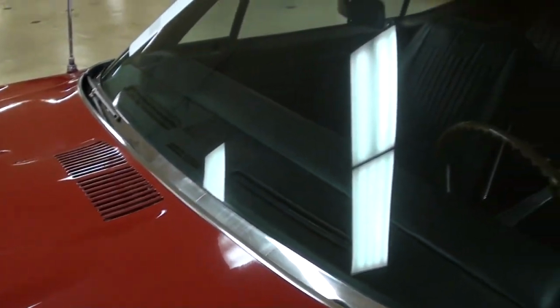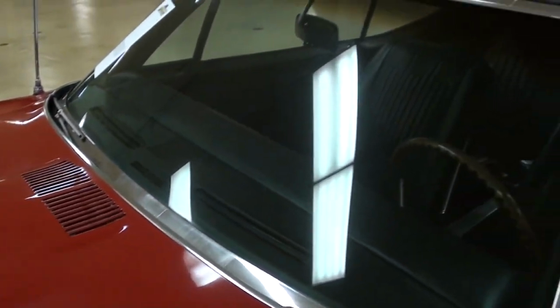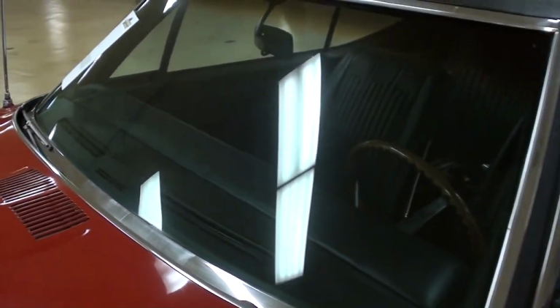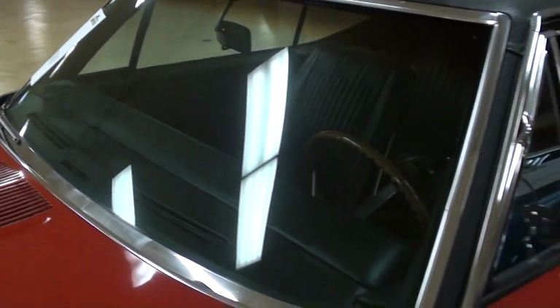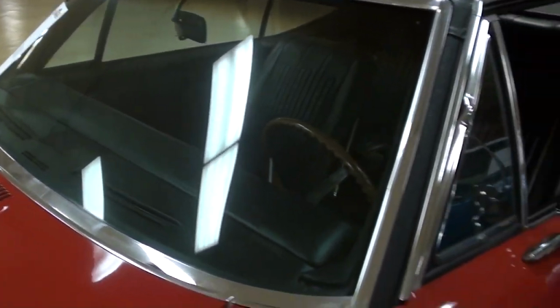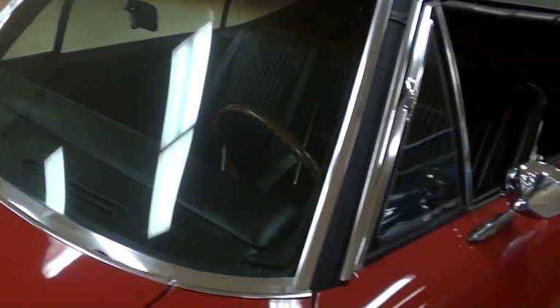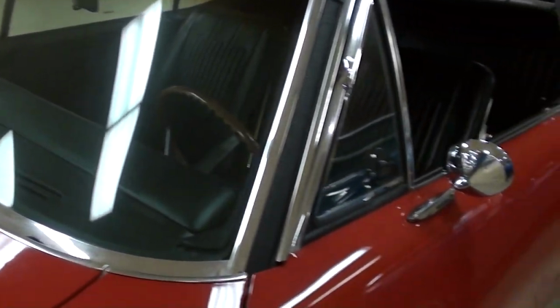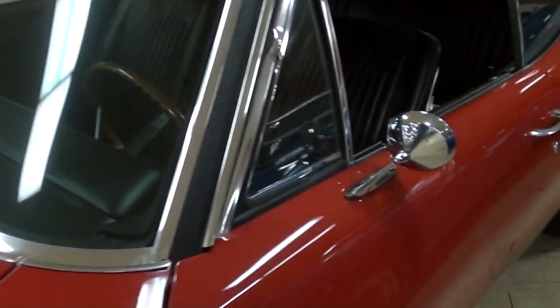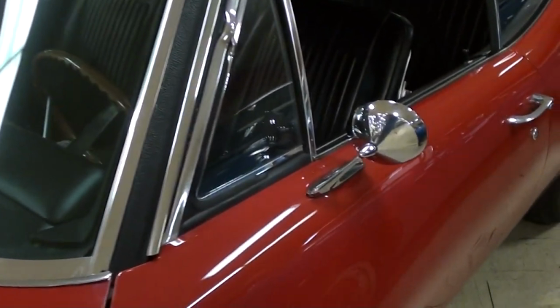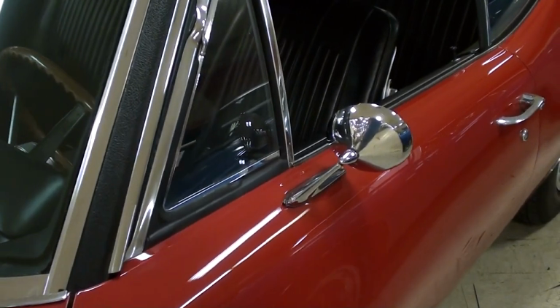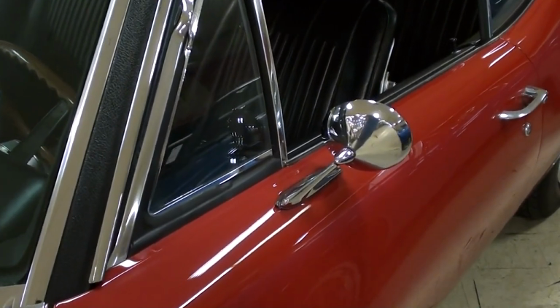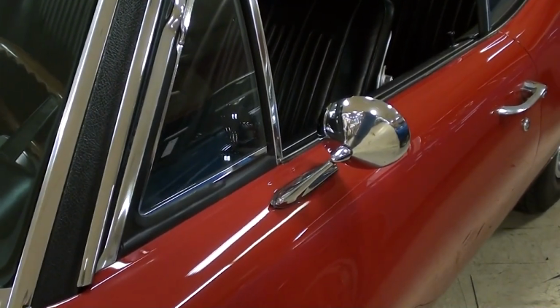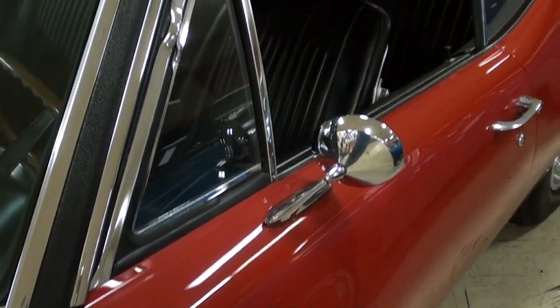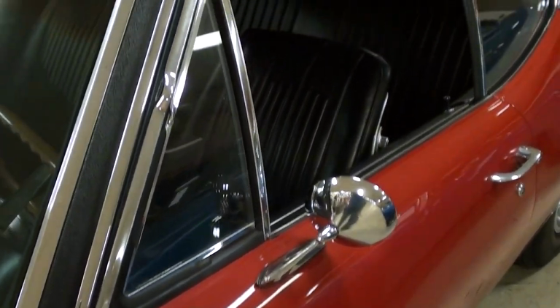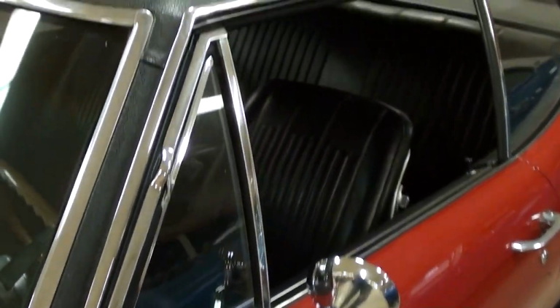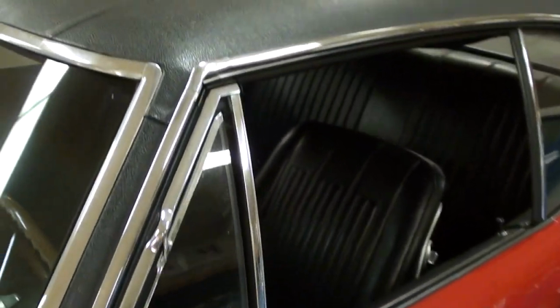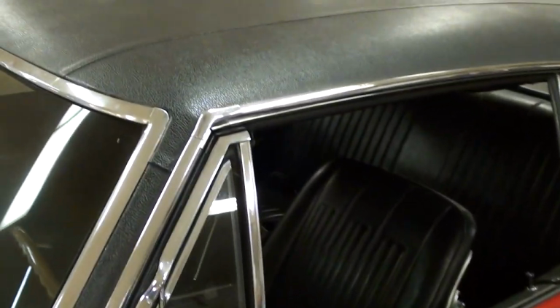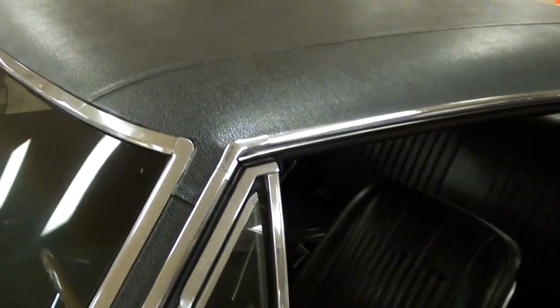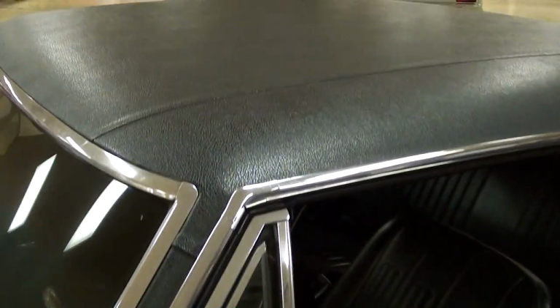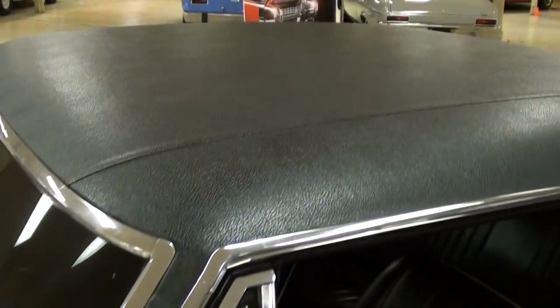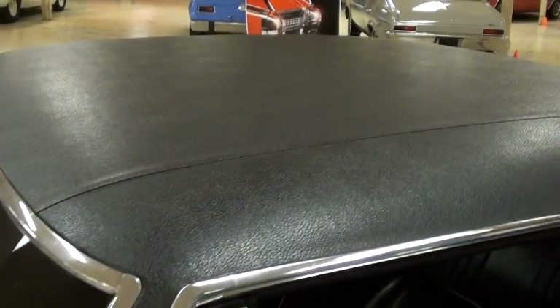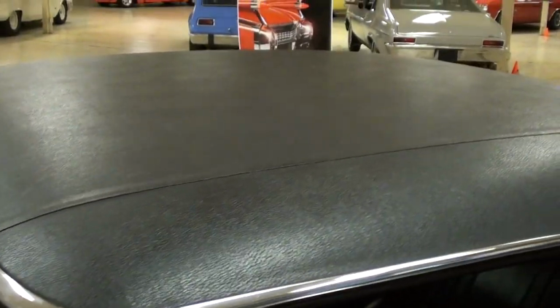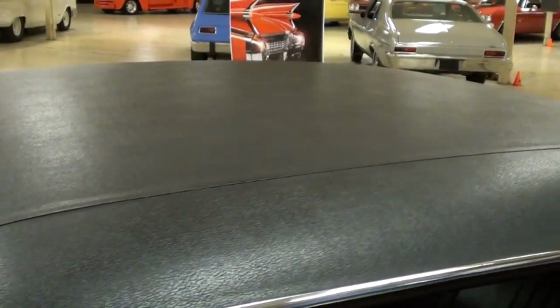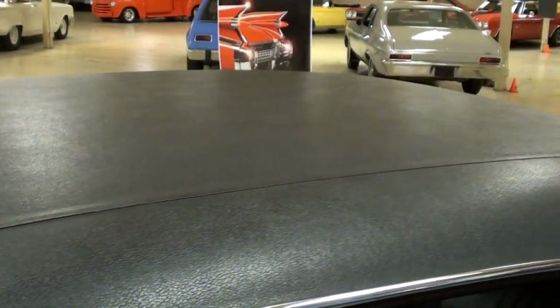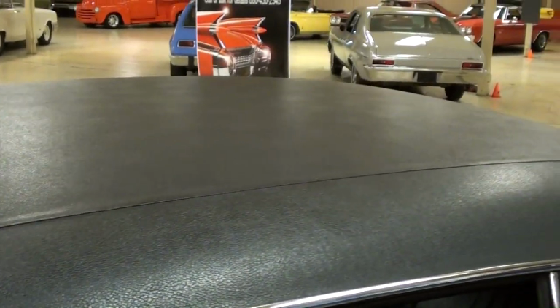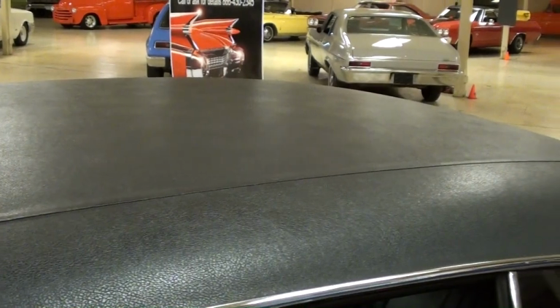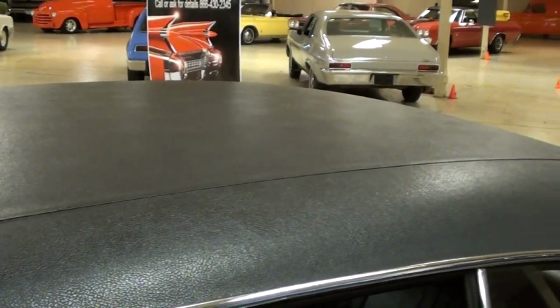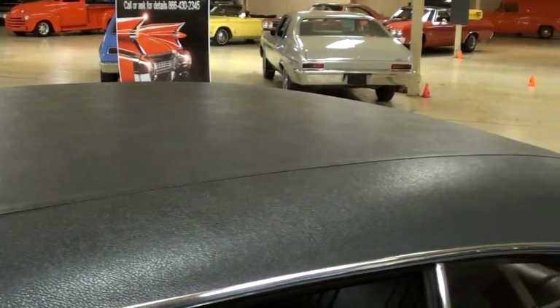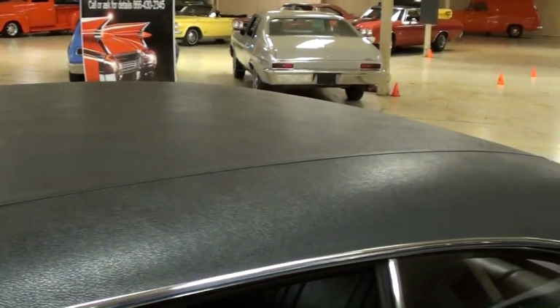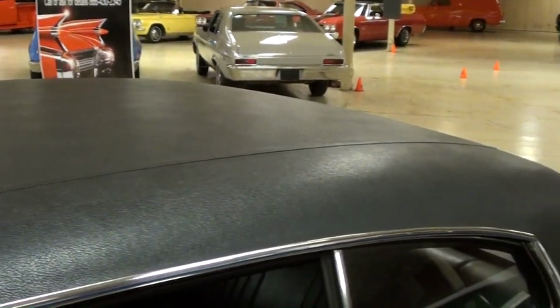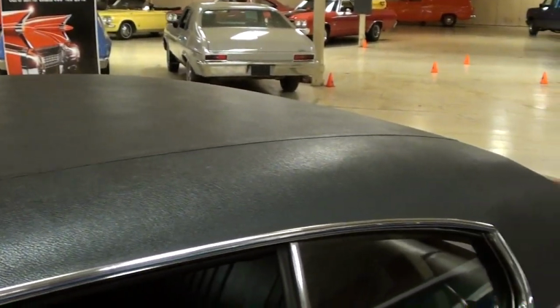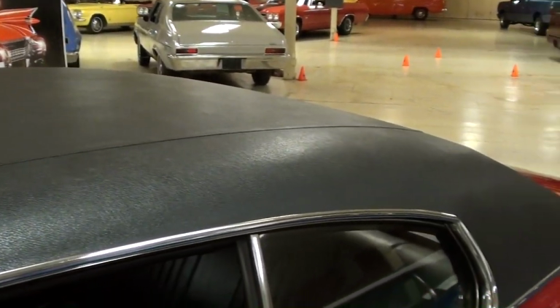The glass looks good. Nice chrome mirrors. It does have the black vinyl top, and that looks like new as well.